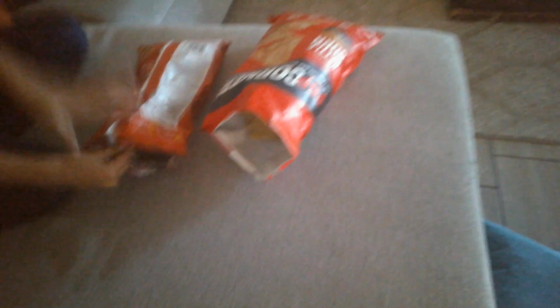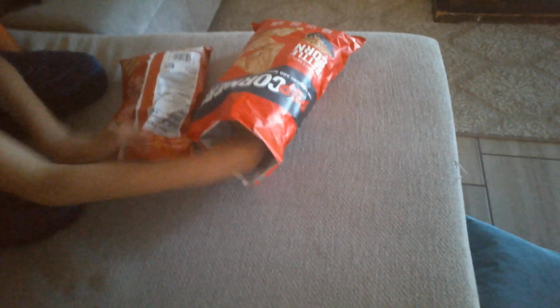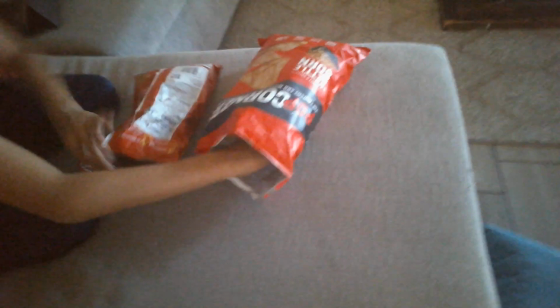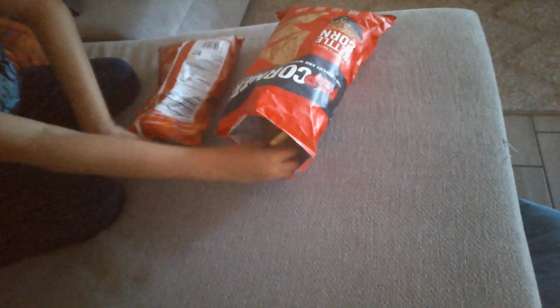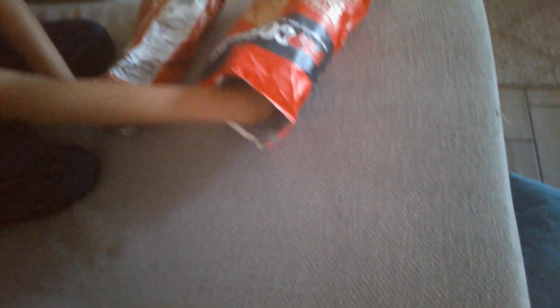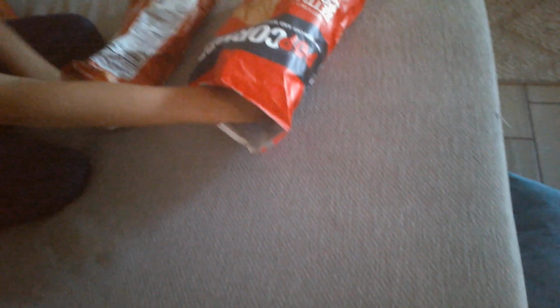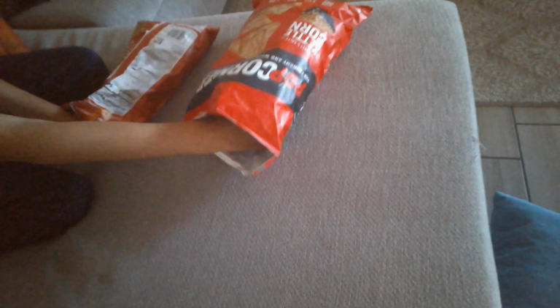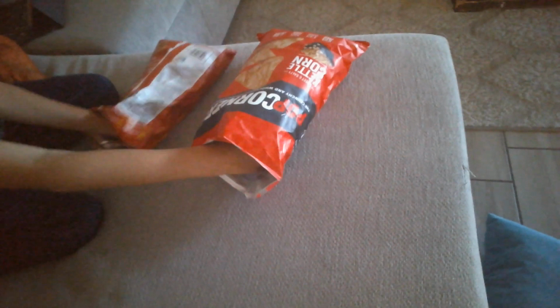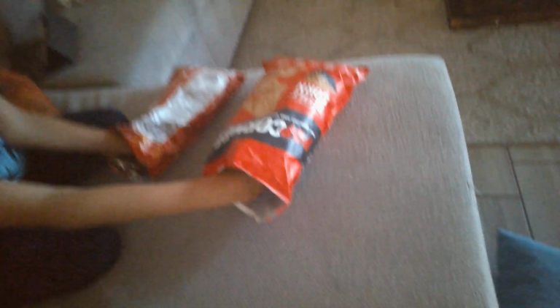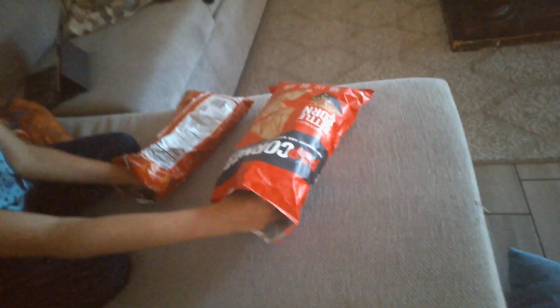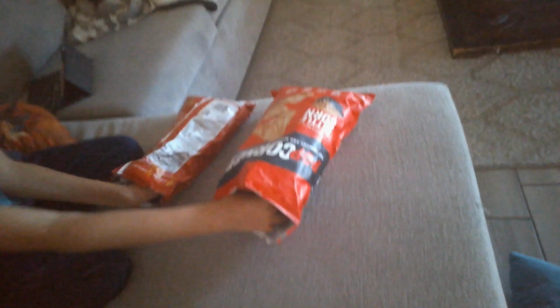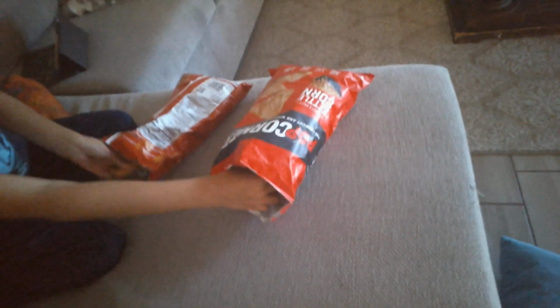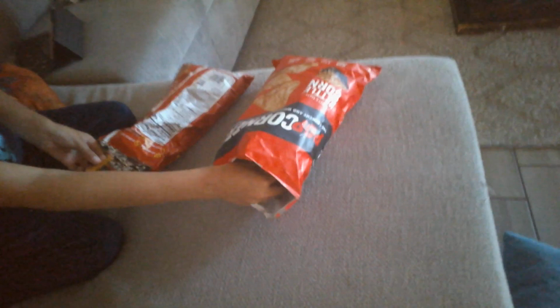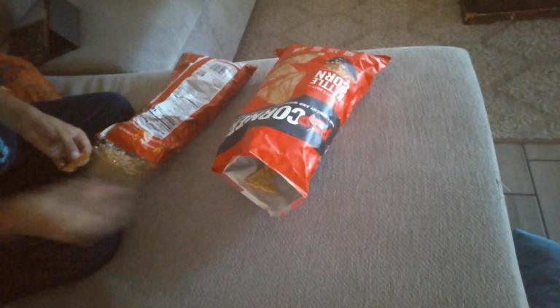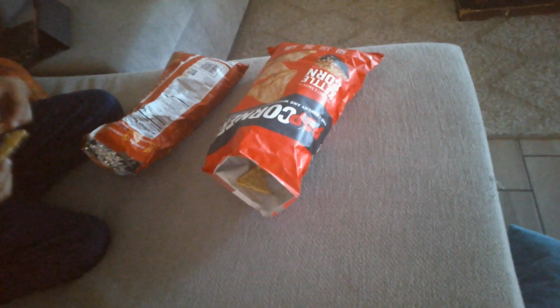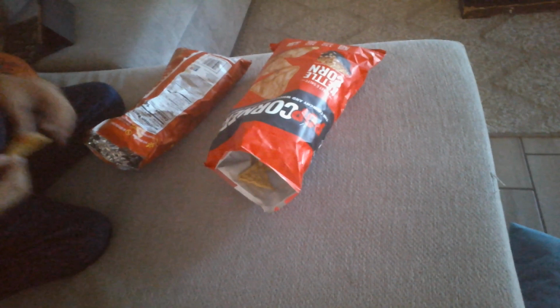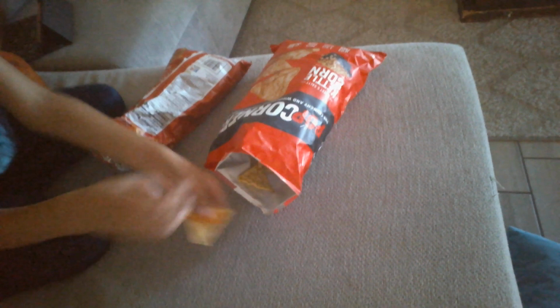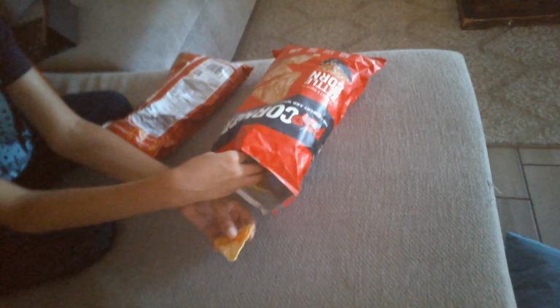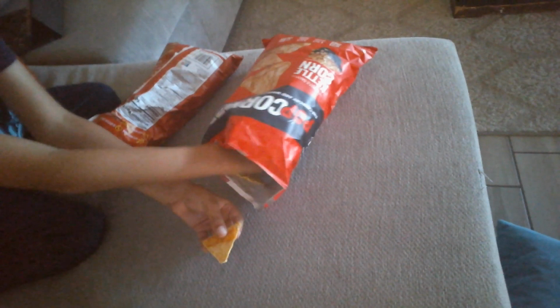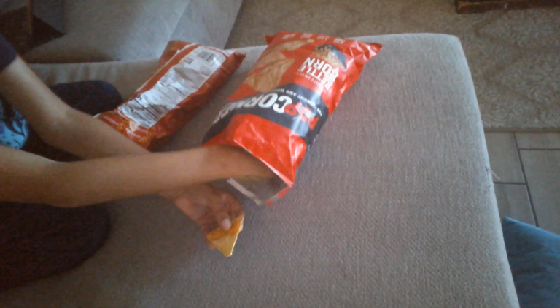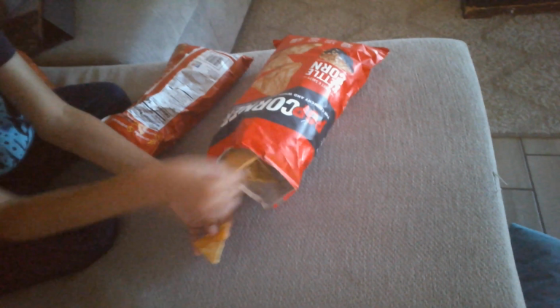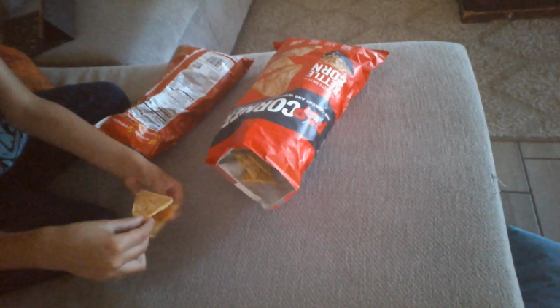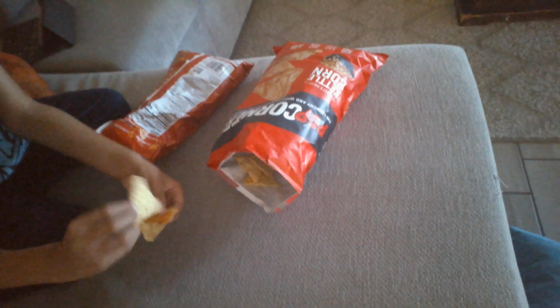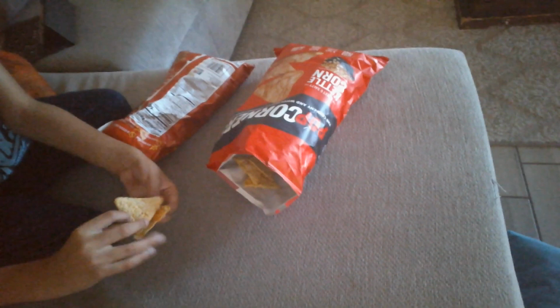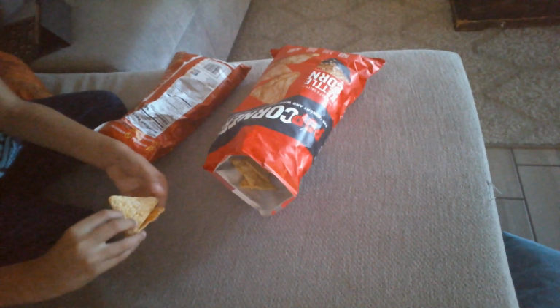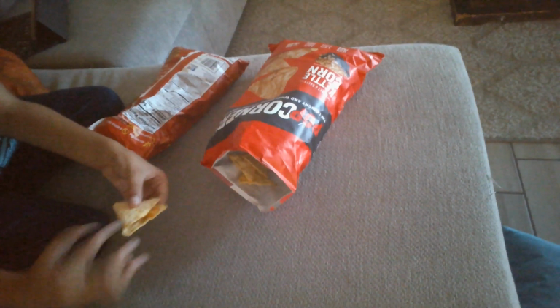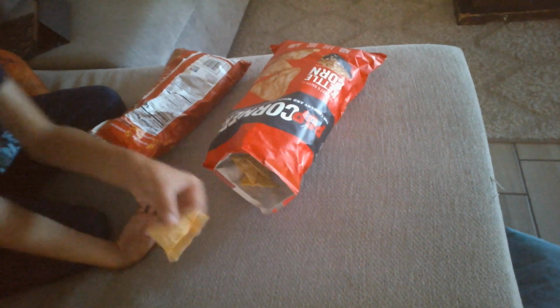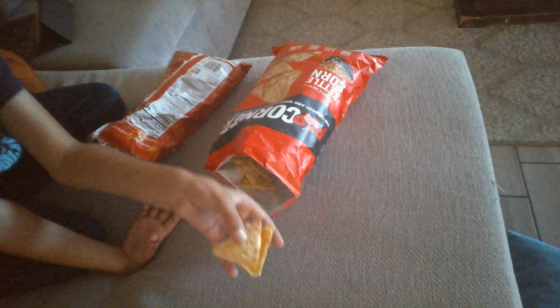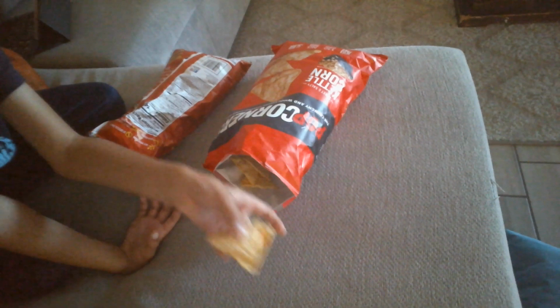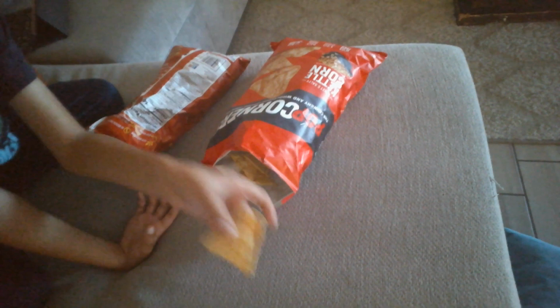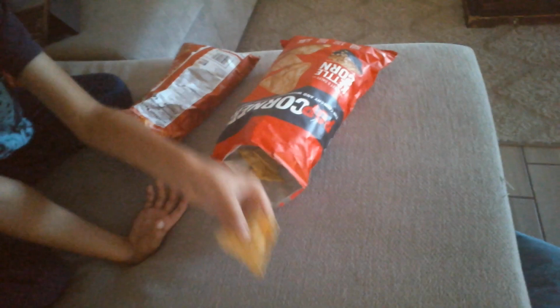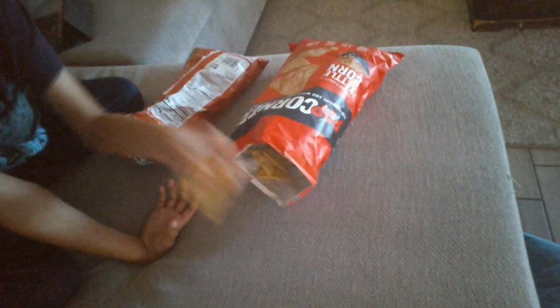Now, I think I have one idea. Grab a Sun Chip, put it on top — as you can see, like right here. Okay, make a sandwich. Alright, I'm going to eat the sandwich in three, two, one.